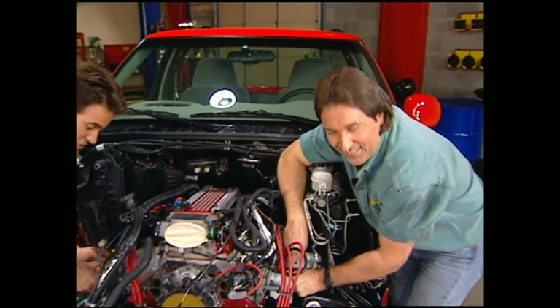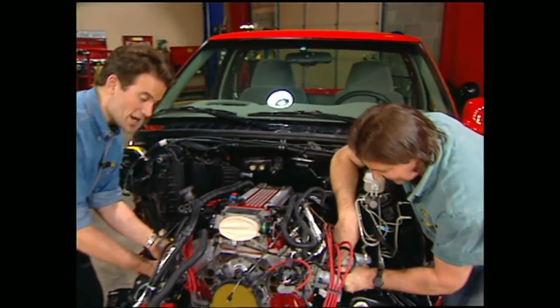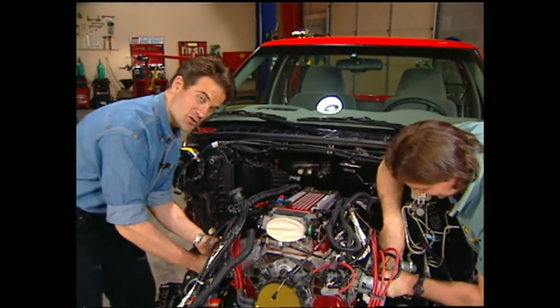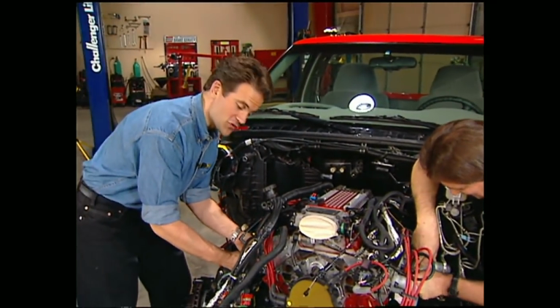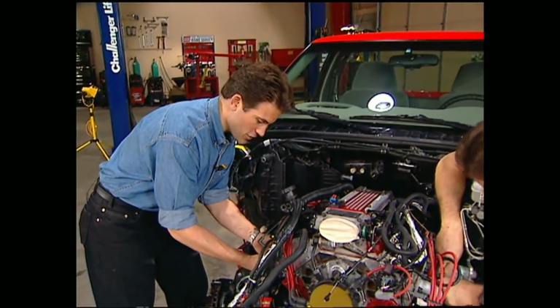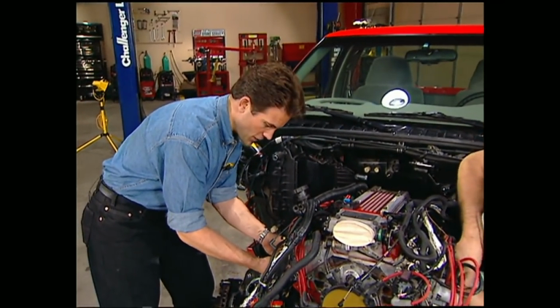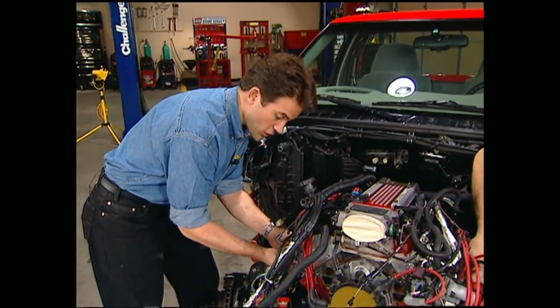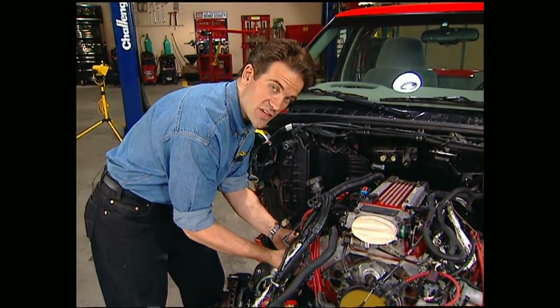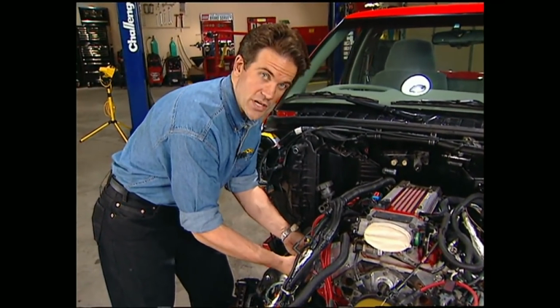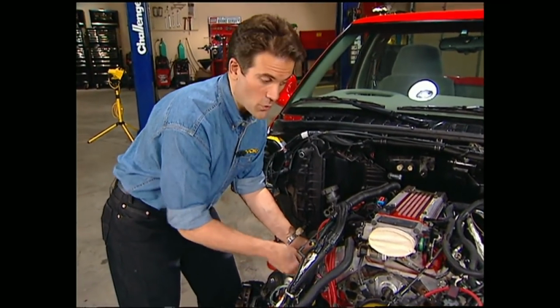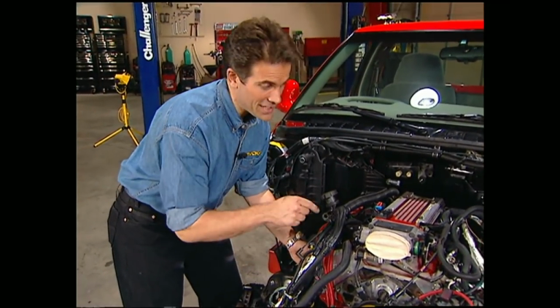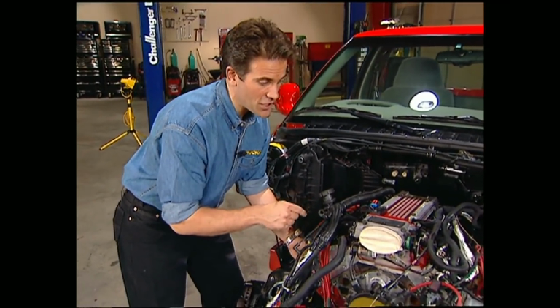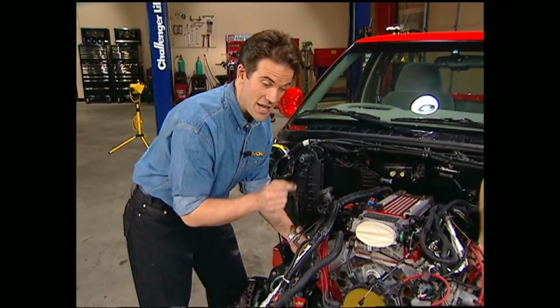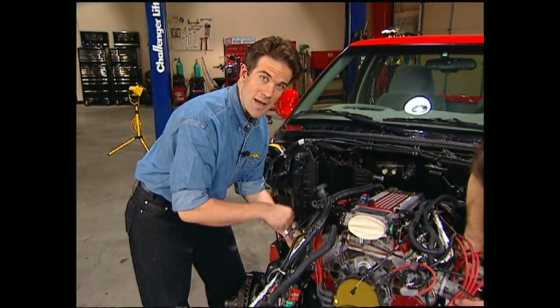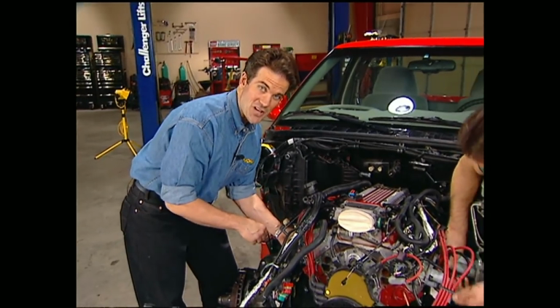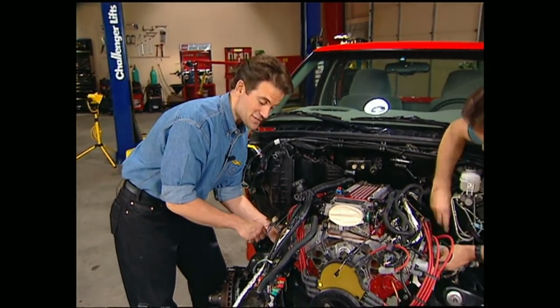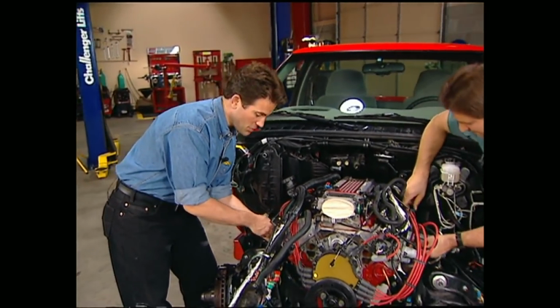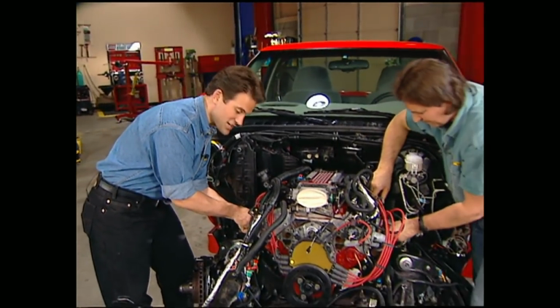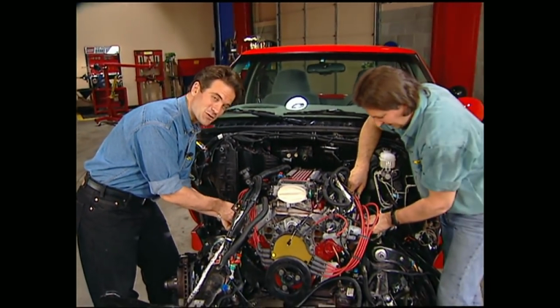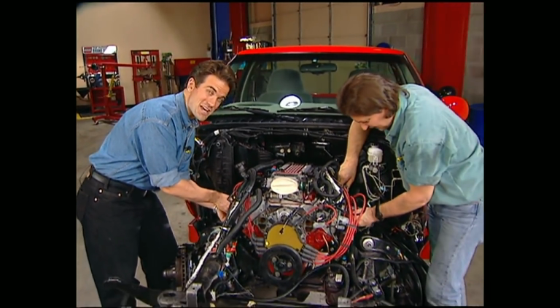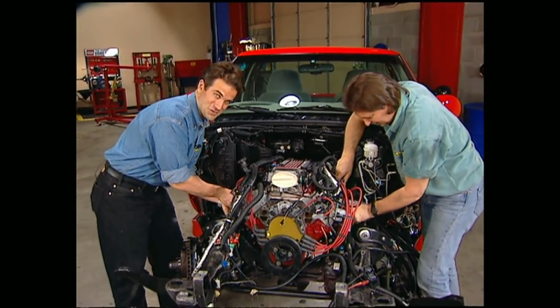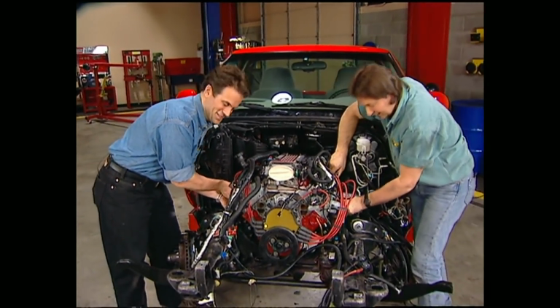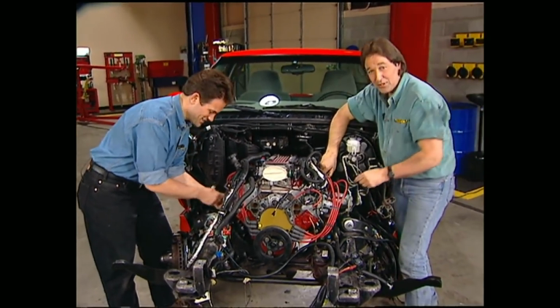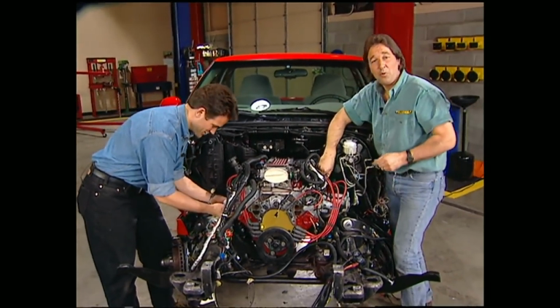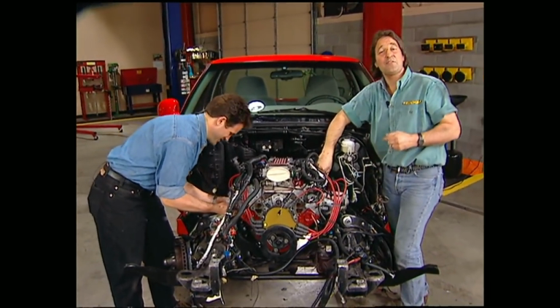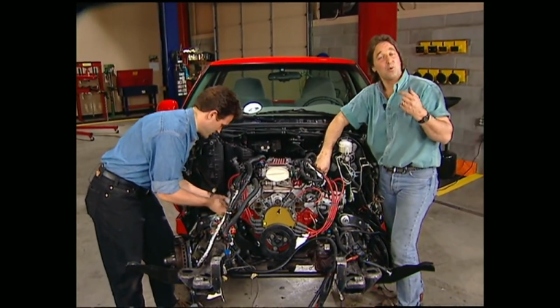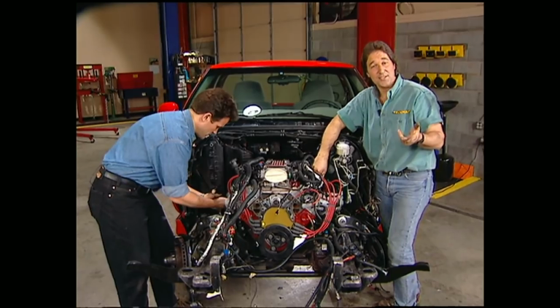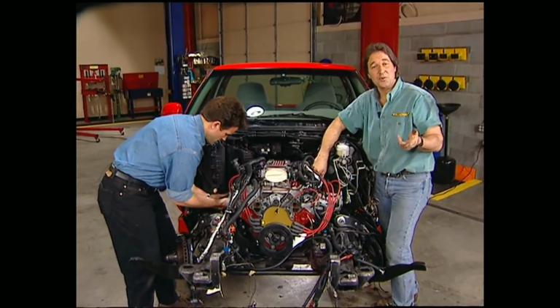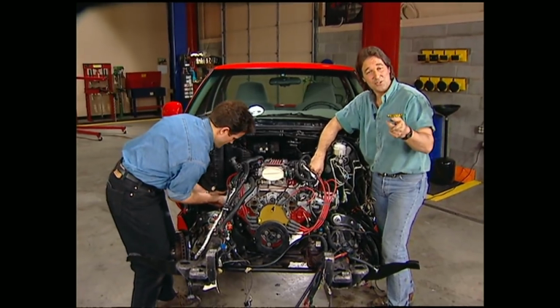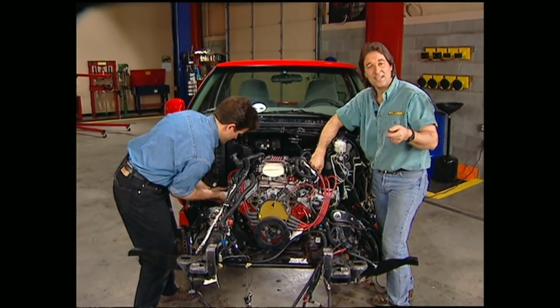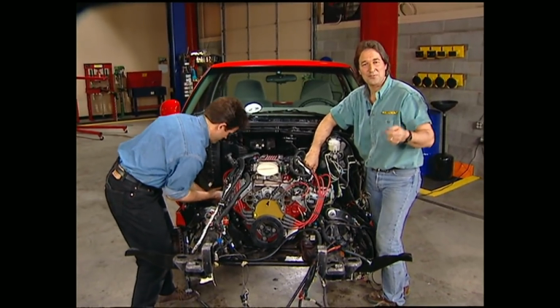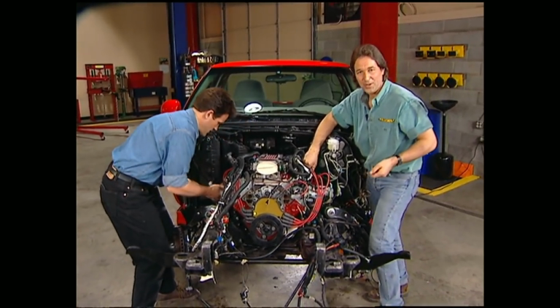We're still a ways from turning this thing over, so don't miss next week's show when we dig into the hookups and strap an exhaust system to our Project LT Extreme. But don't go away — we've got more trucks to show you this week after the break.